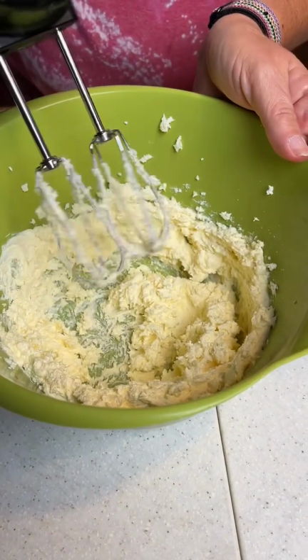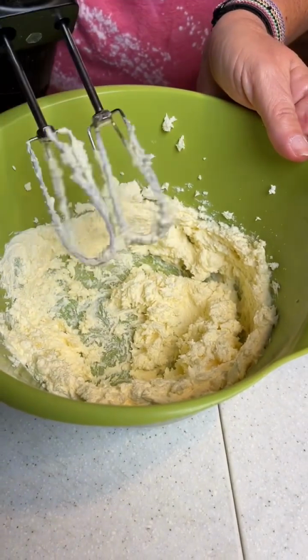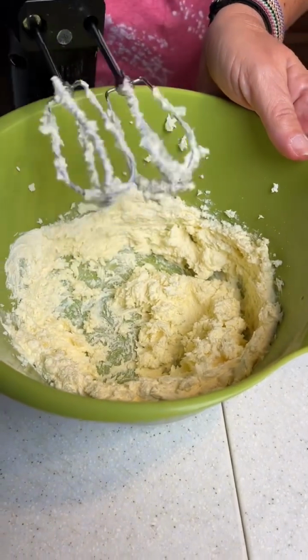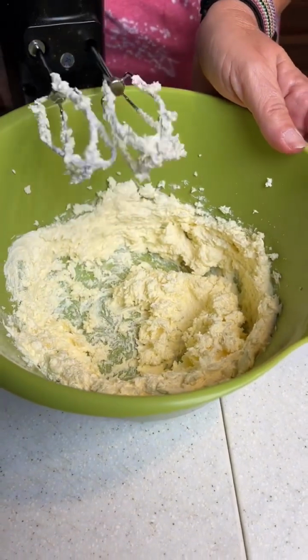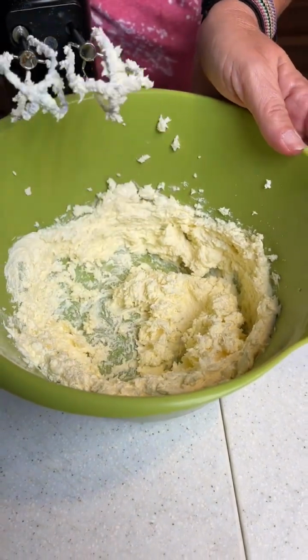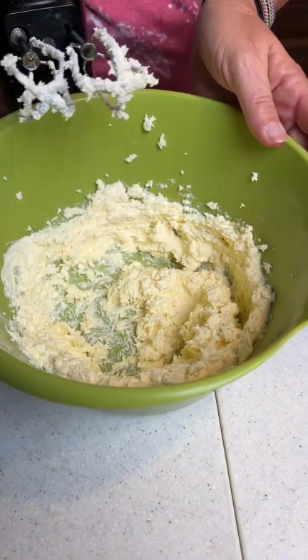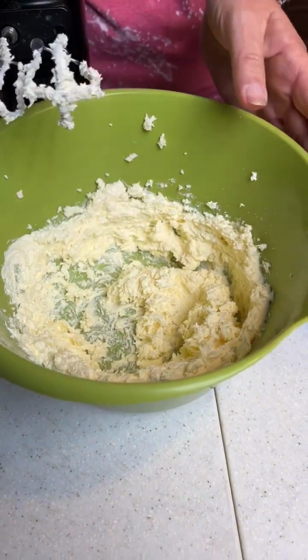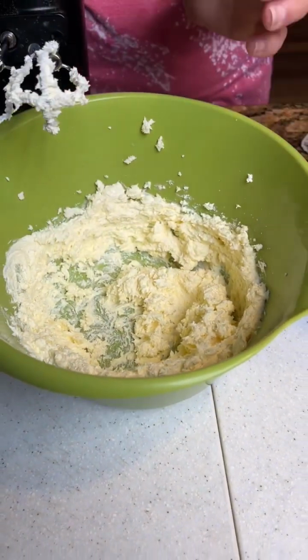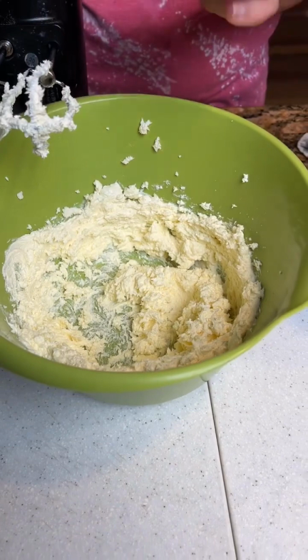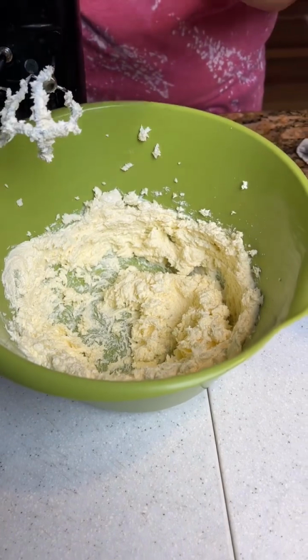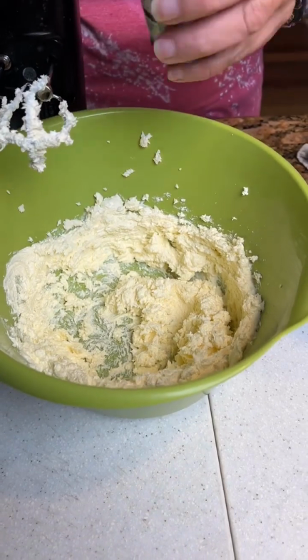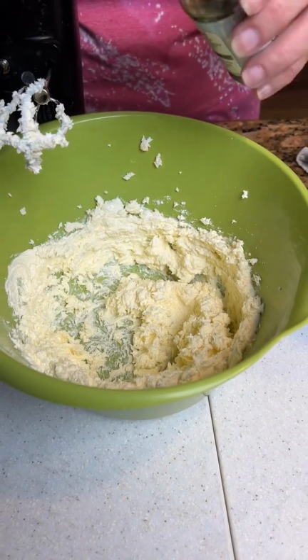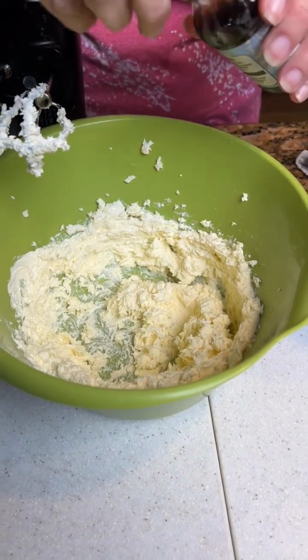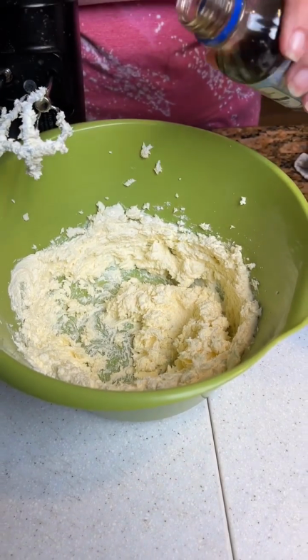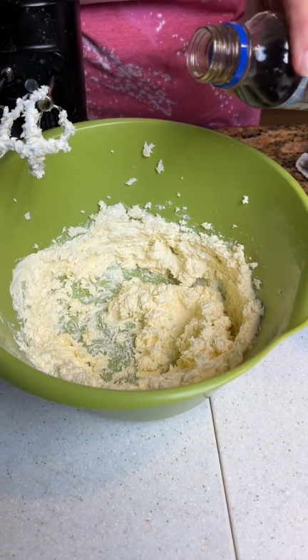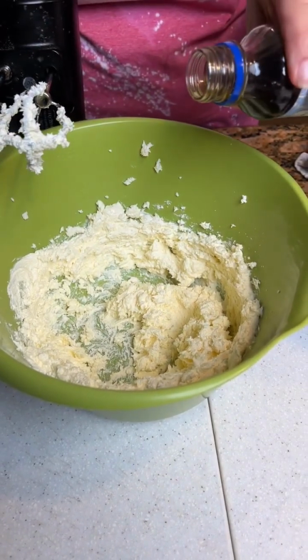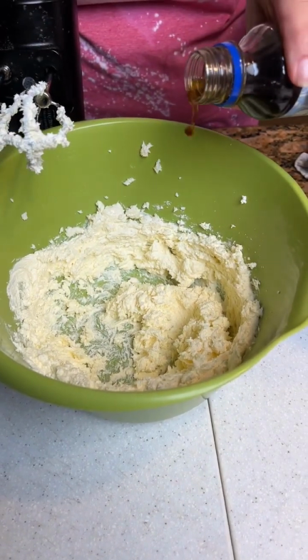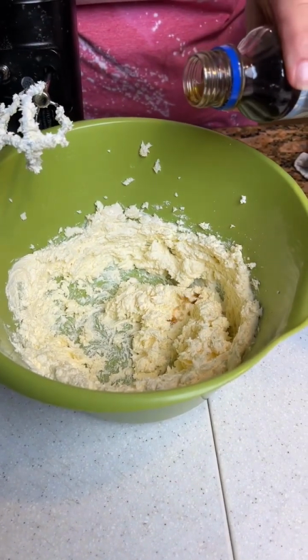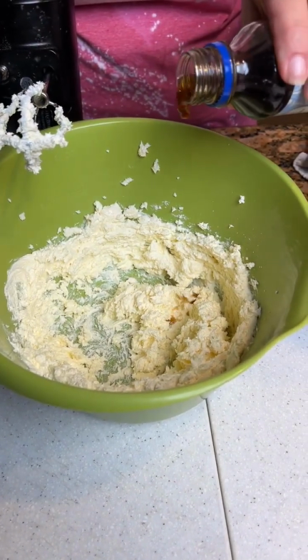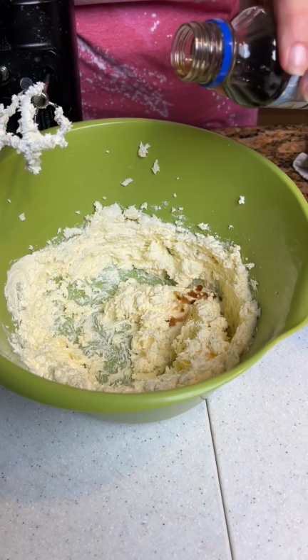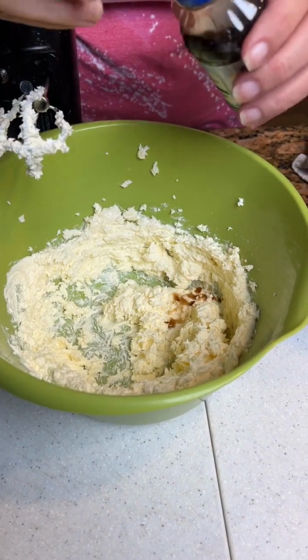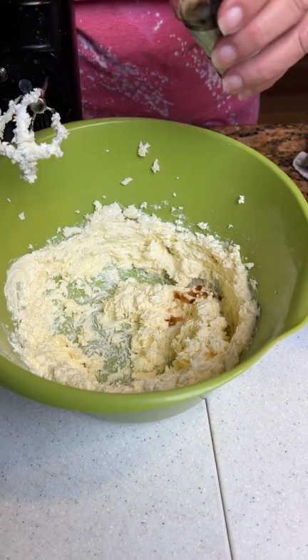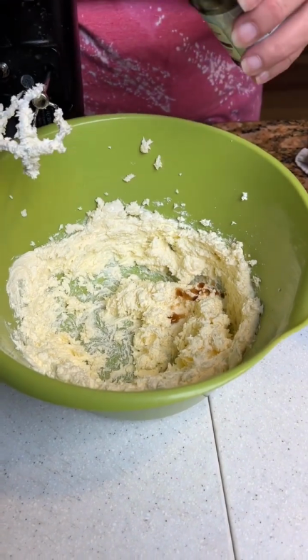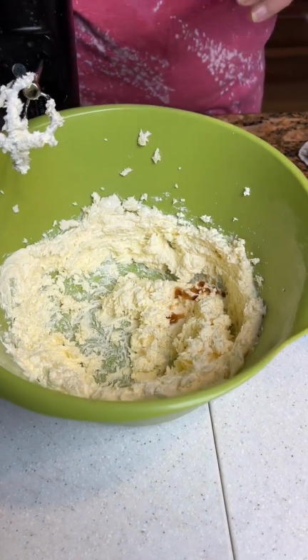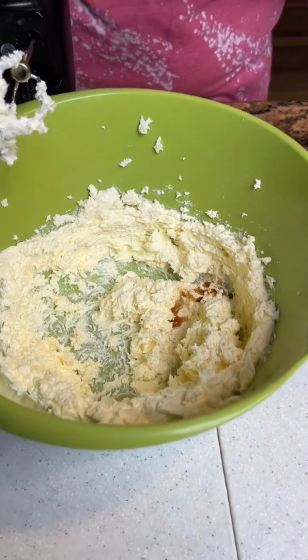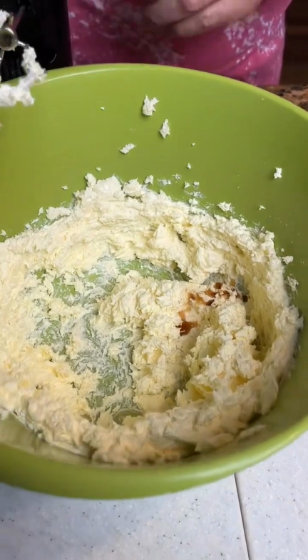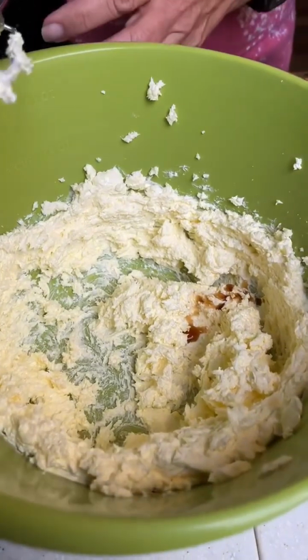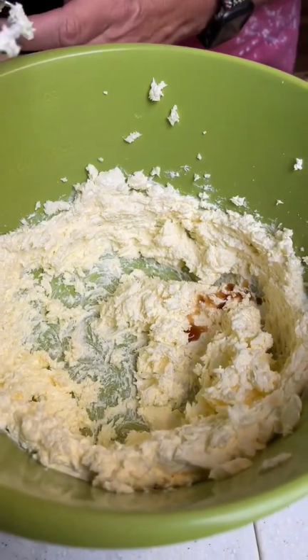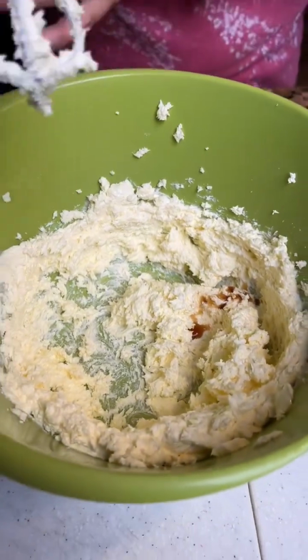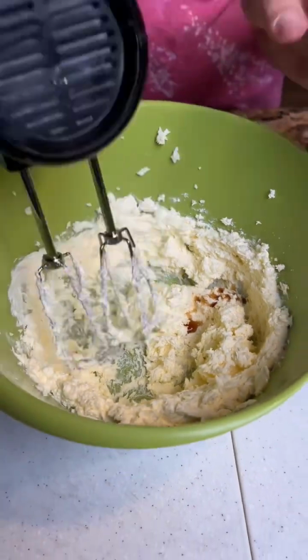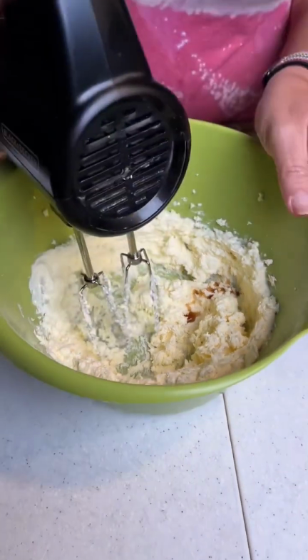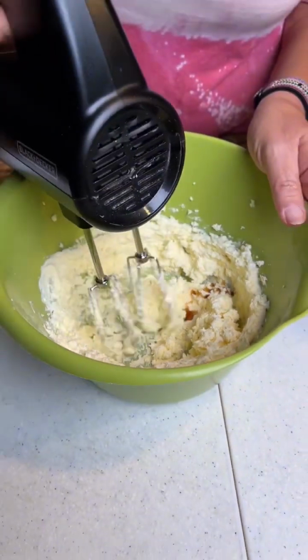That looks good and creamy. You're gonna add a little bit of vanilla and mix that together — just about half a teaspoon. Mix that in.